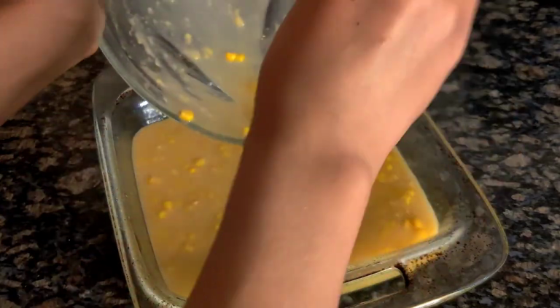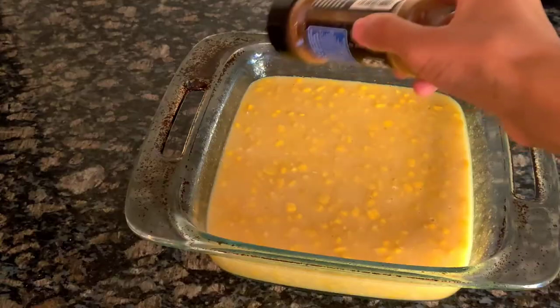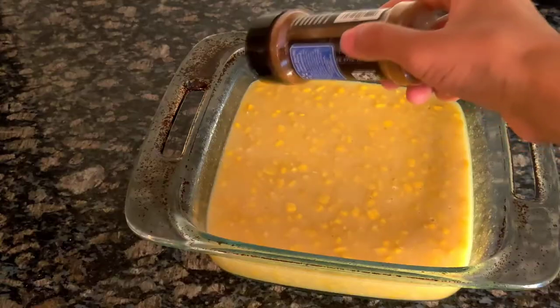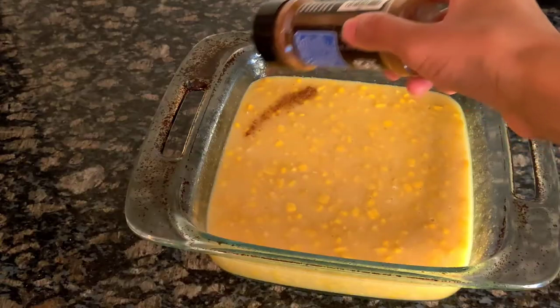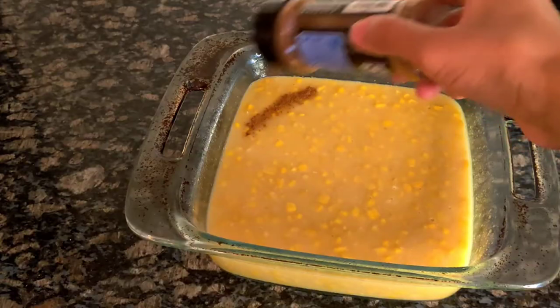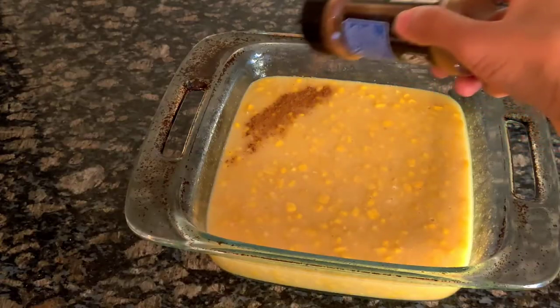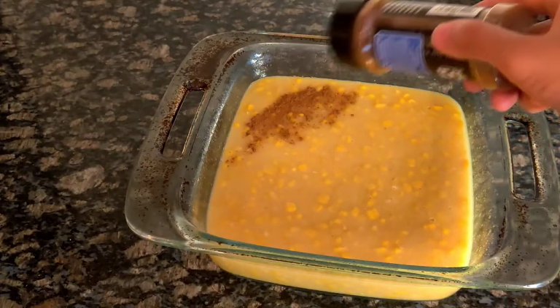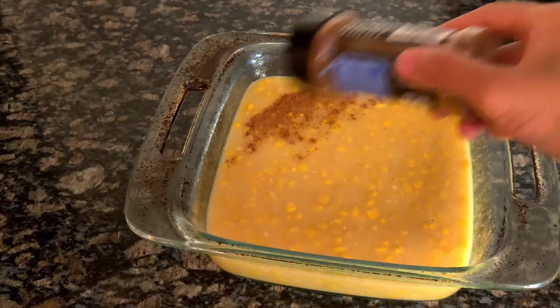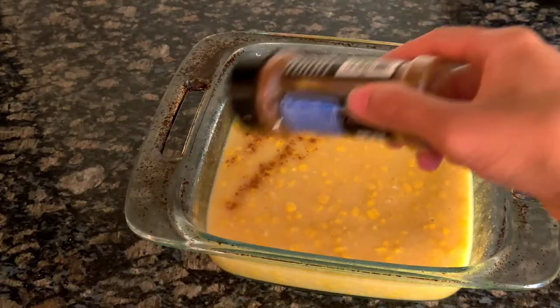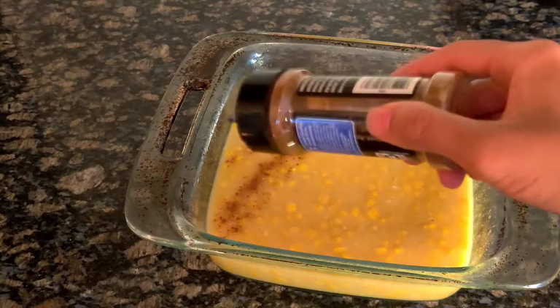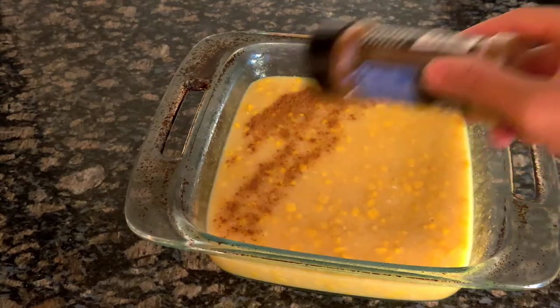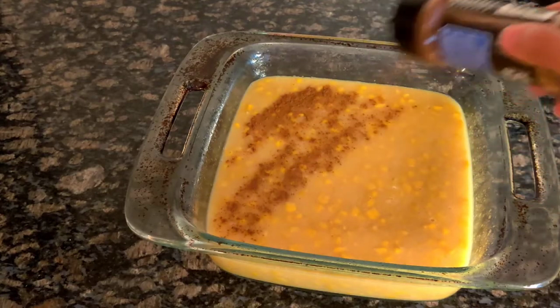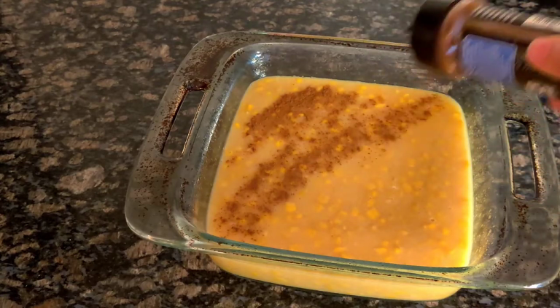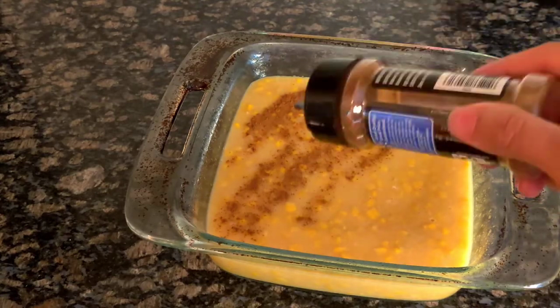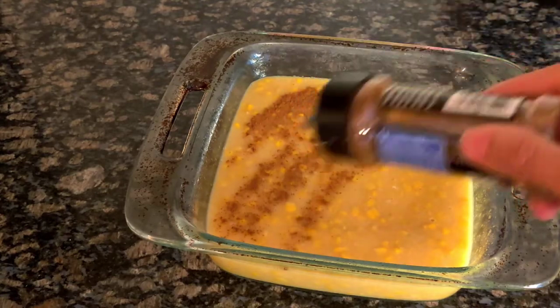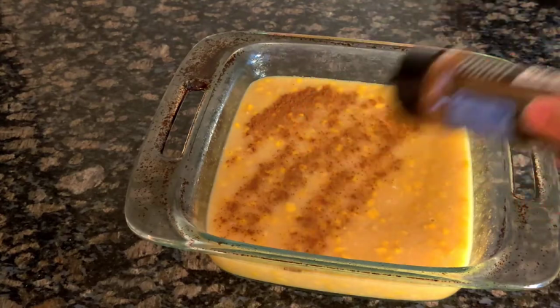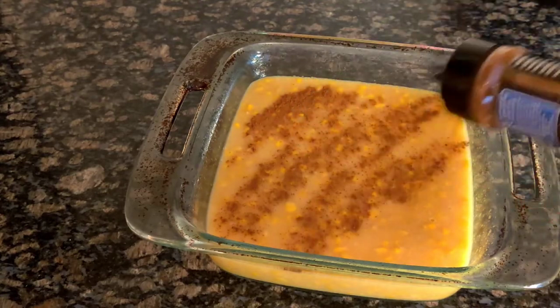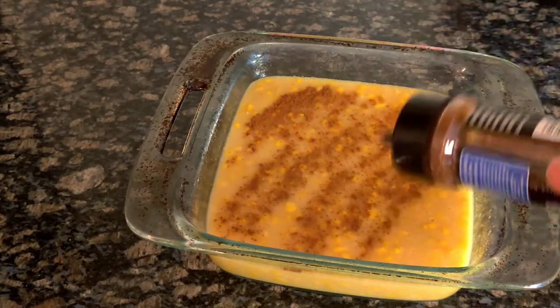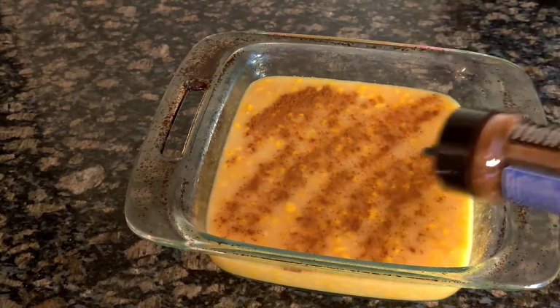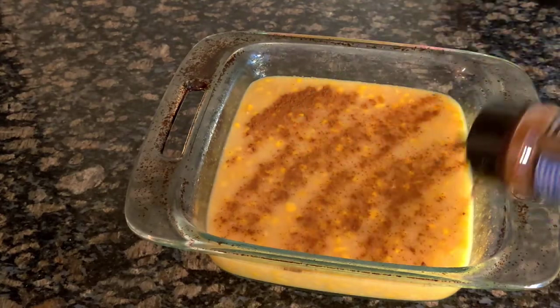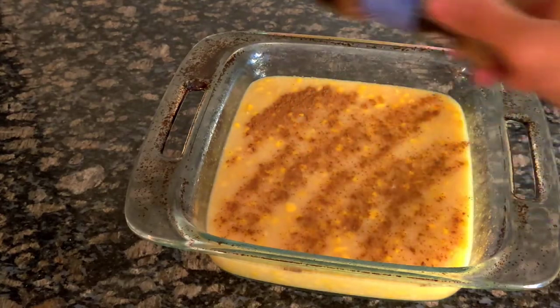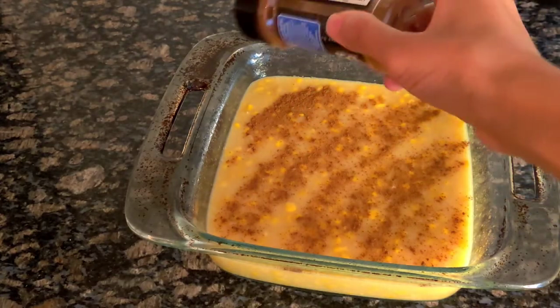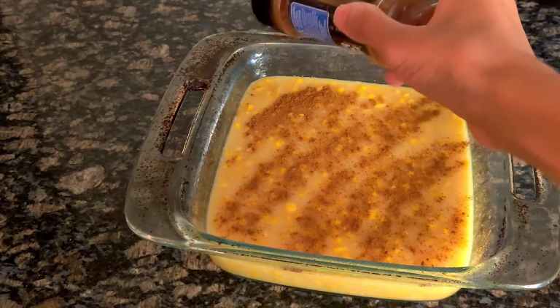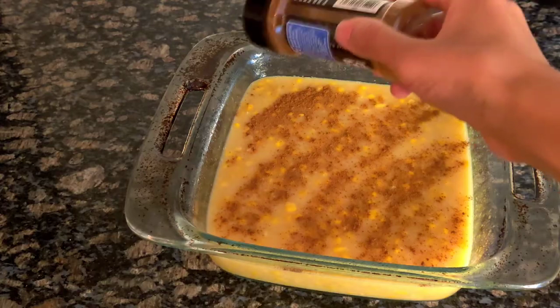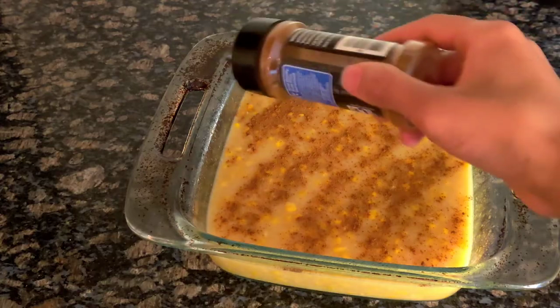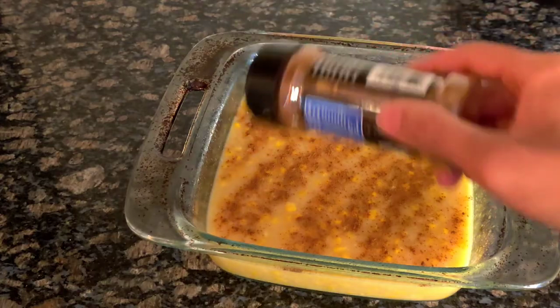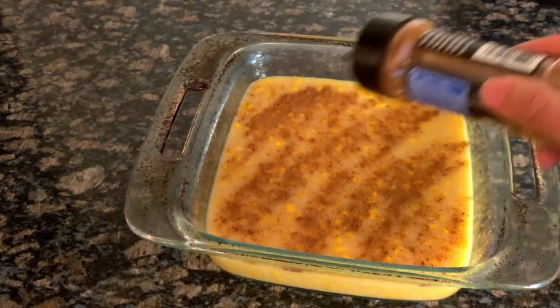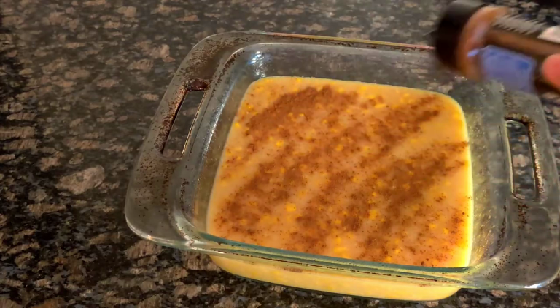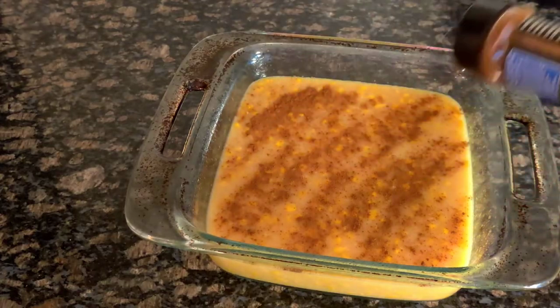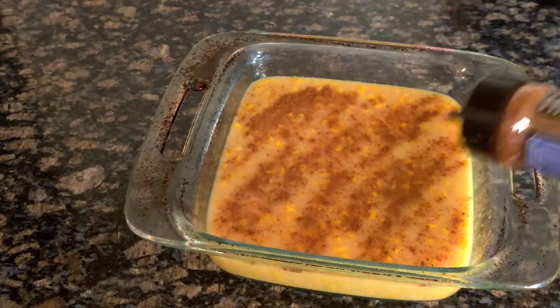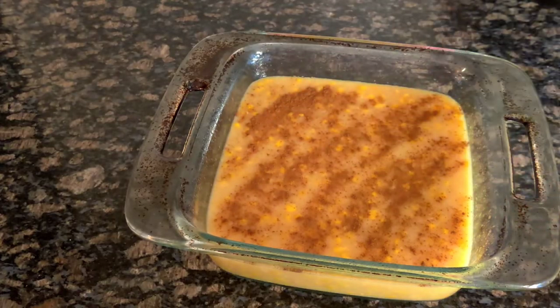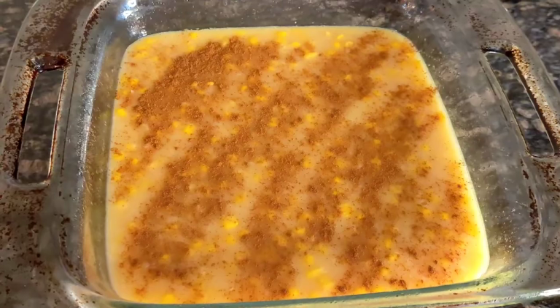I like to sprinkle a little cinnamon on the top before I put it in the oven — you don't have to do that though. Then you're going to bake it for 40 to 50 minutes in your 400 degree oven.